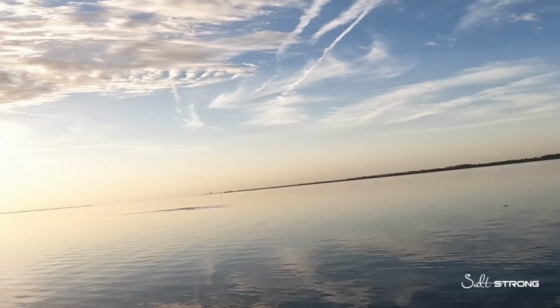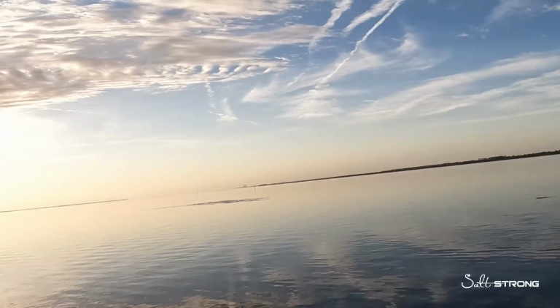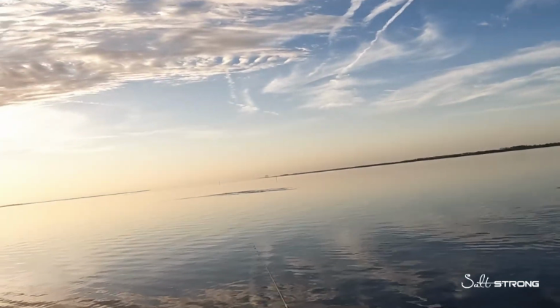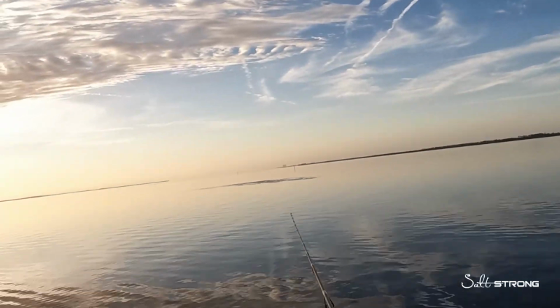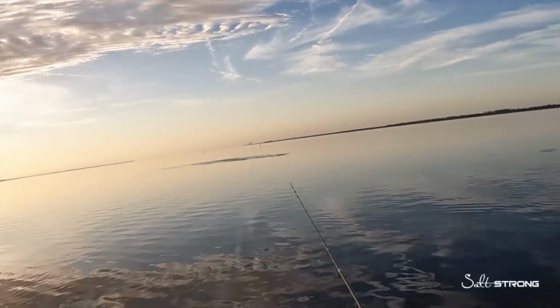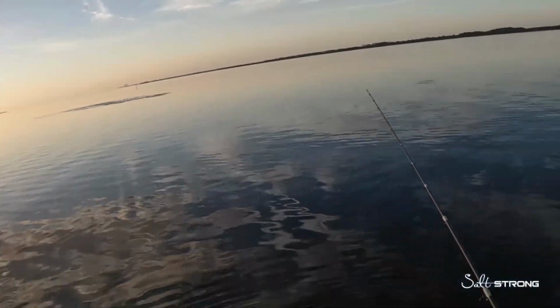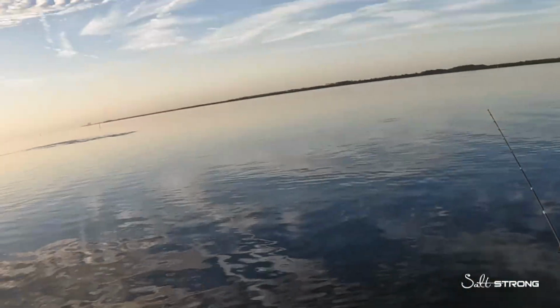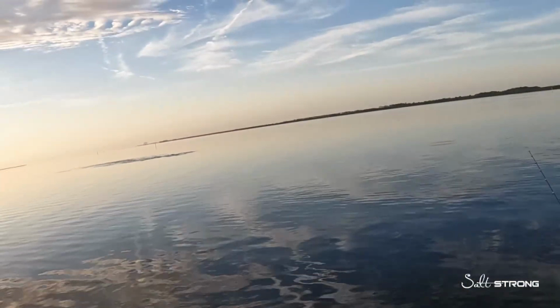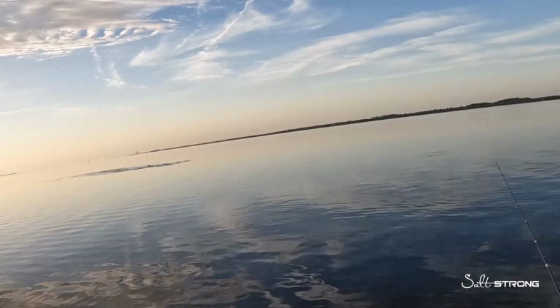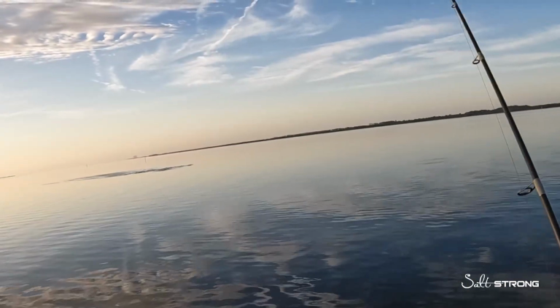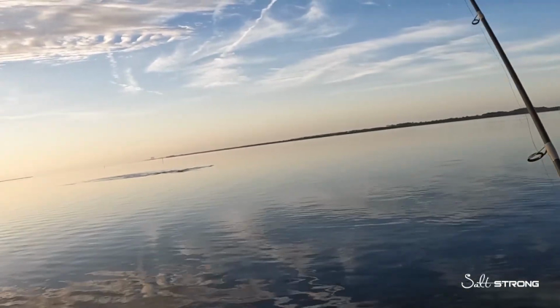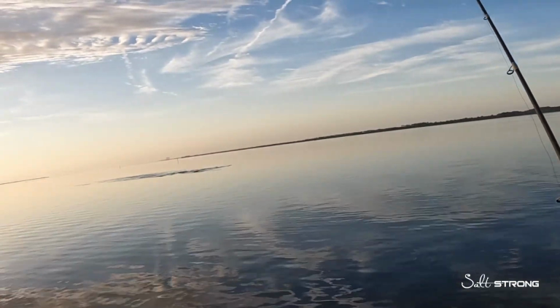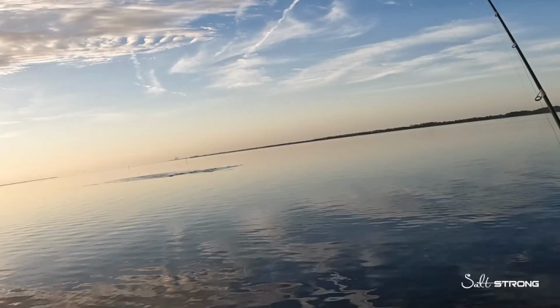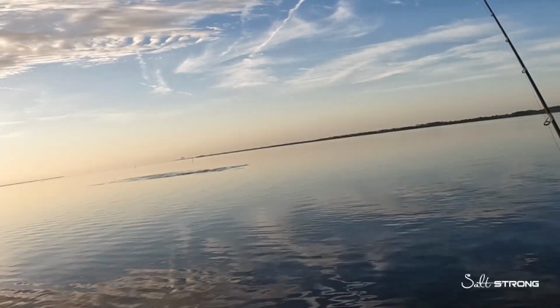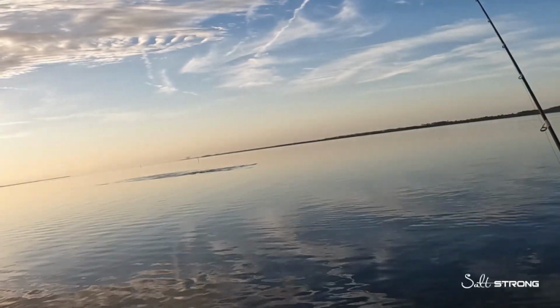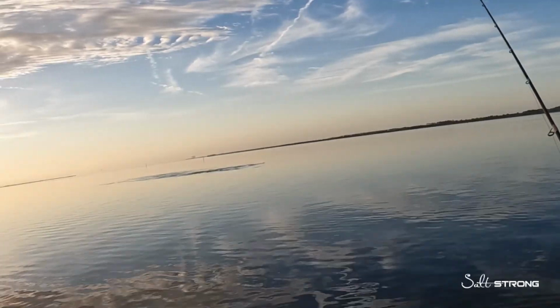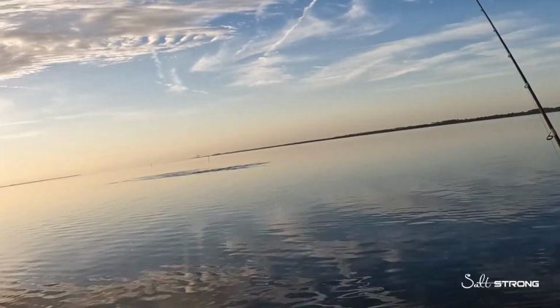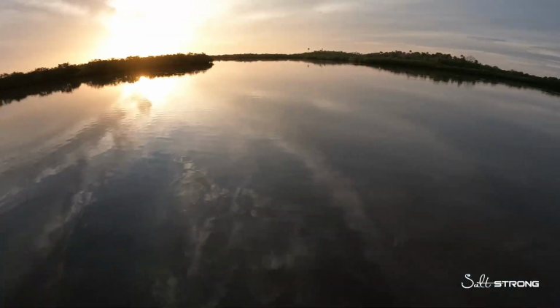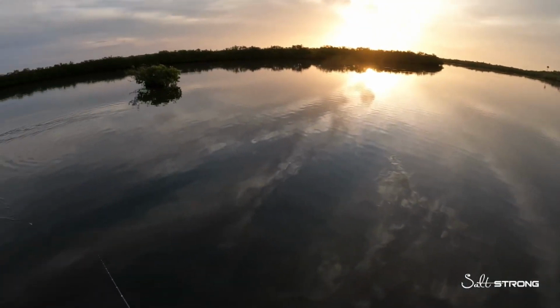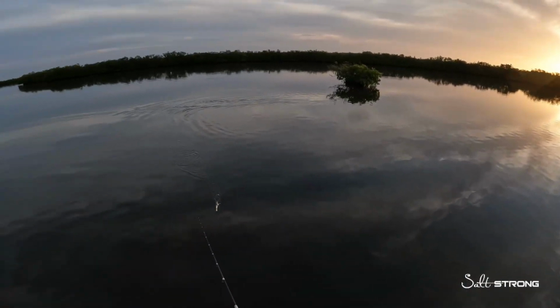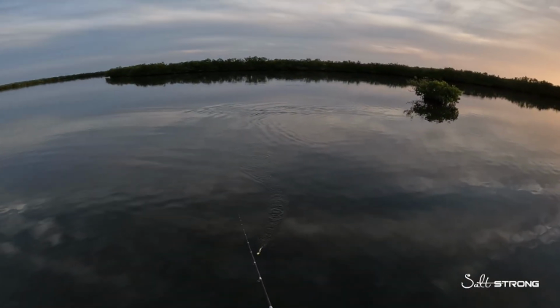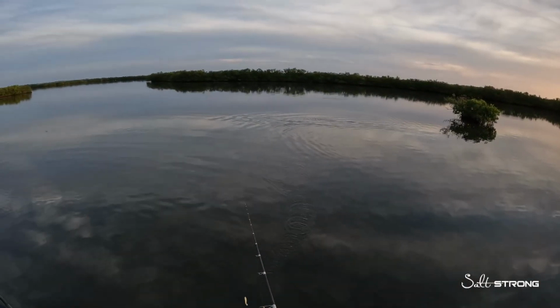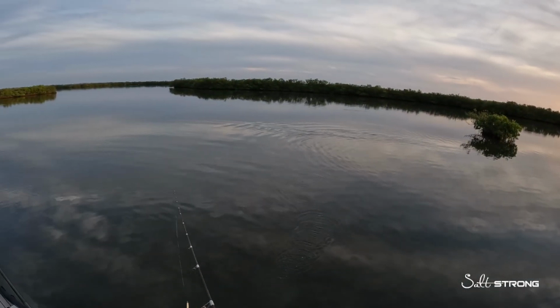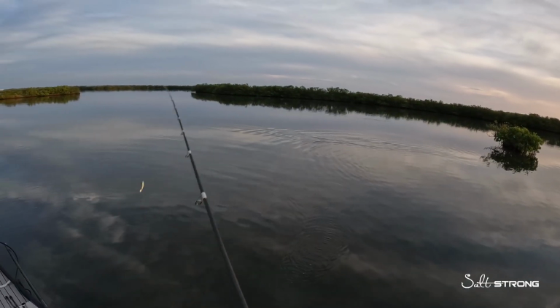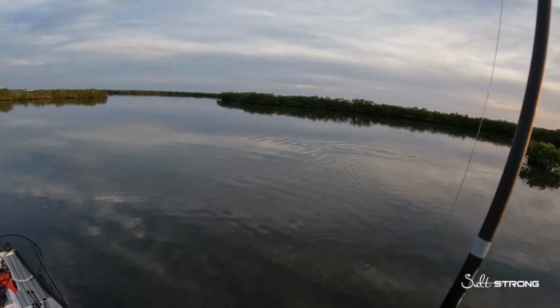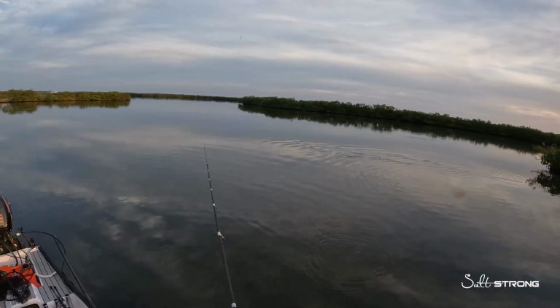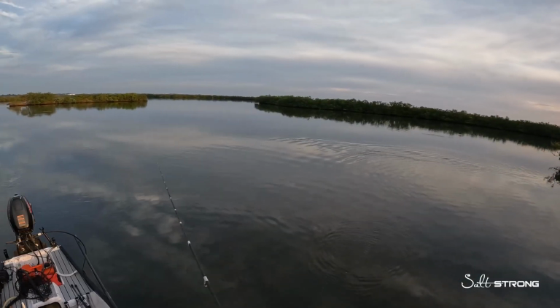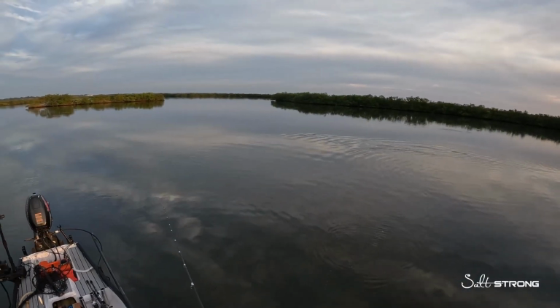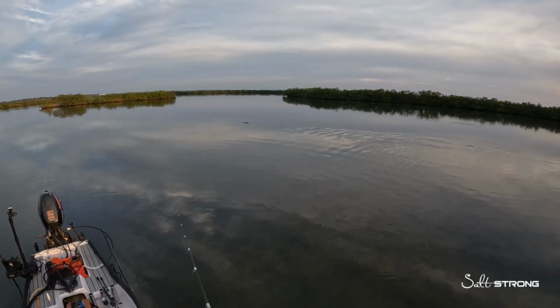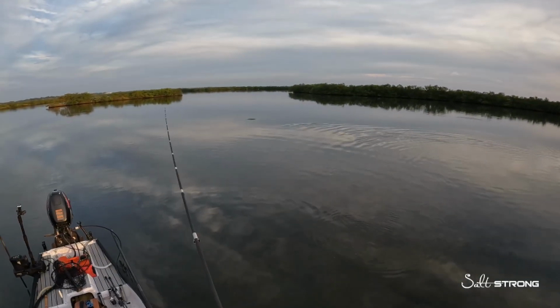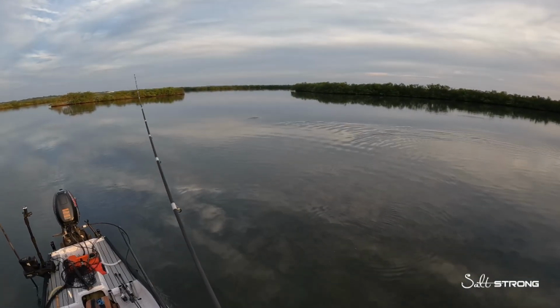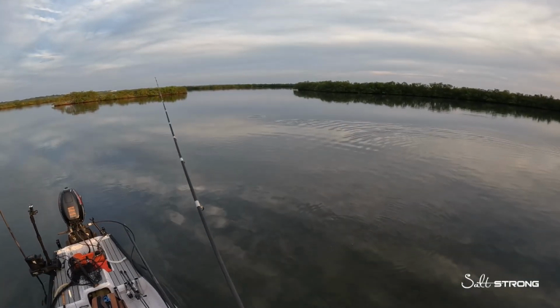This is also how they get spooked at the slightest movement you may make on your boat or kayak. If you're moving a lot on your boat or kayak, that boat is sending pressure waves into the water and those fish can pick up on that. Same thing with your trolling motor — when you turn your trolling motor on and off, it can put out different changes in pressure in the water that those fish can pick up on.